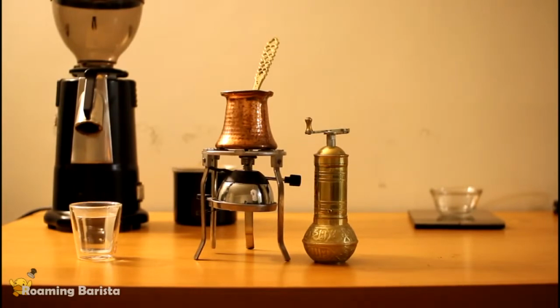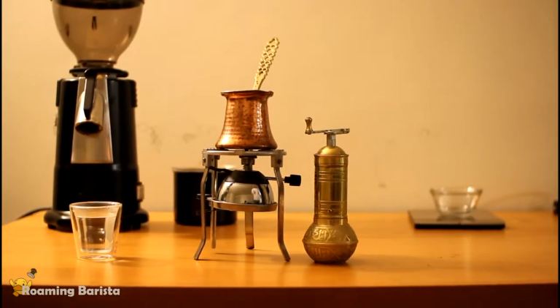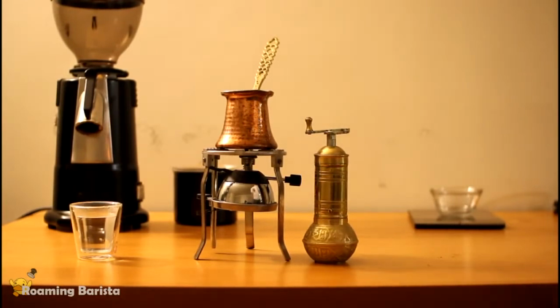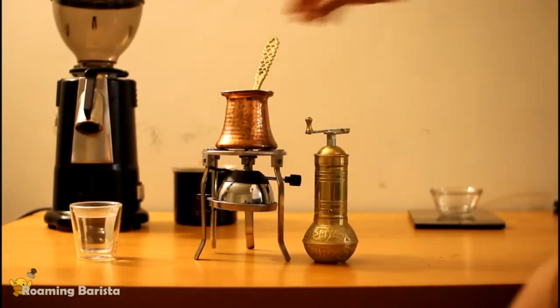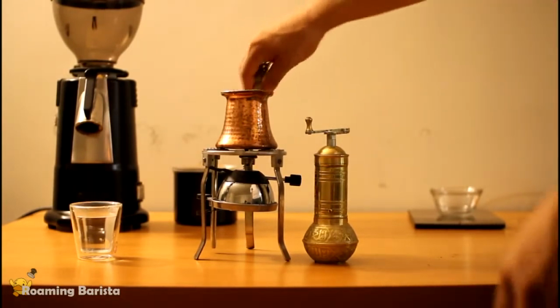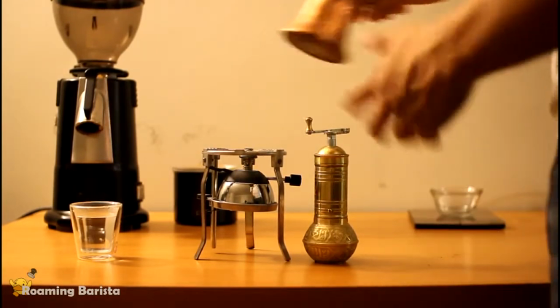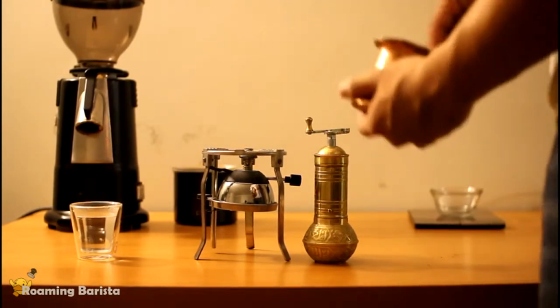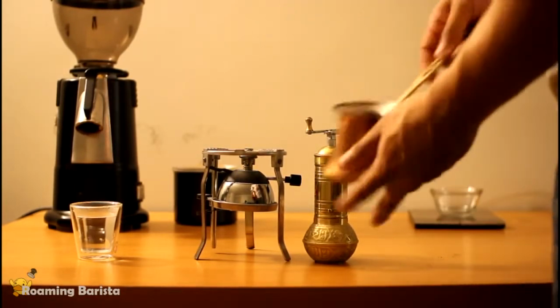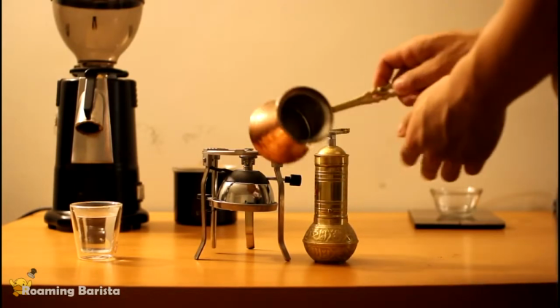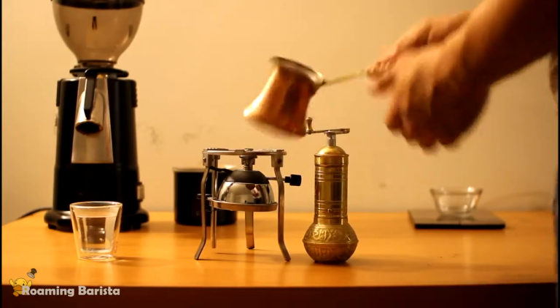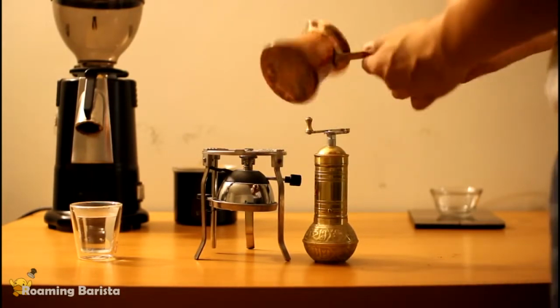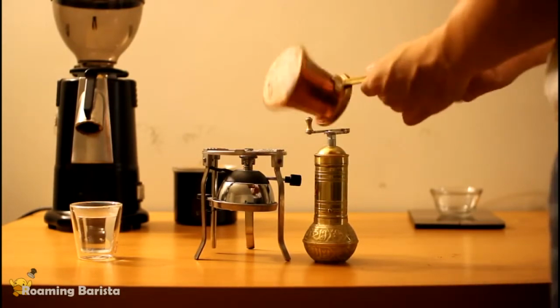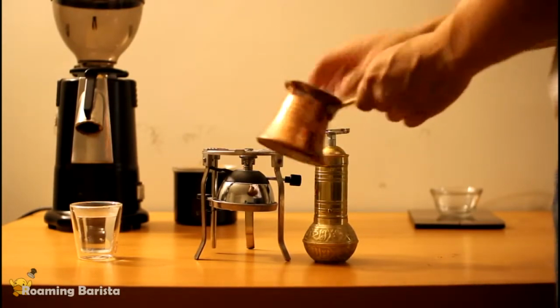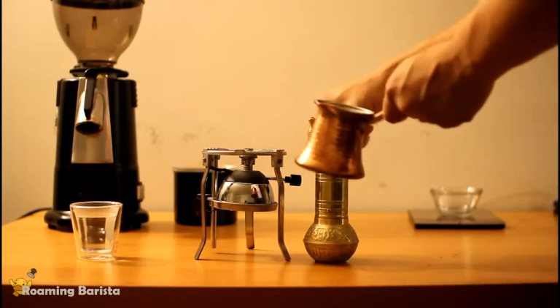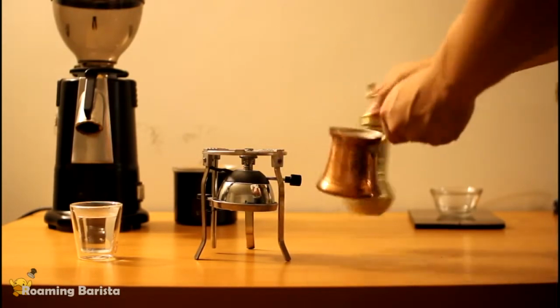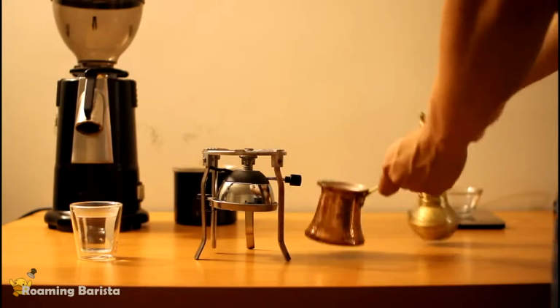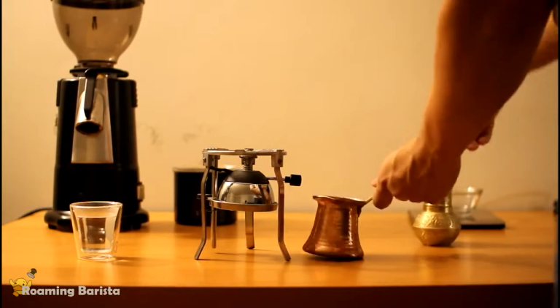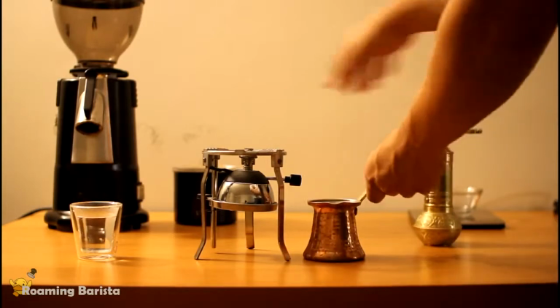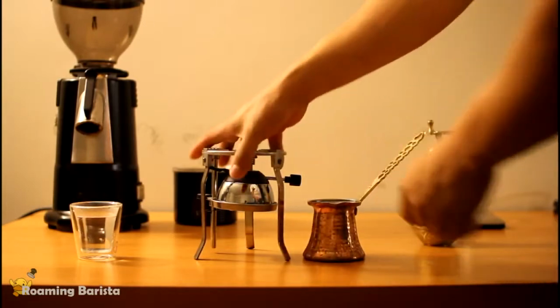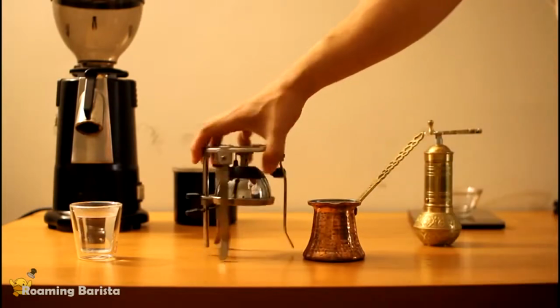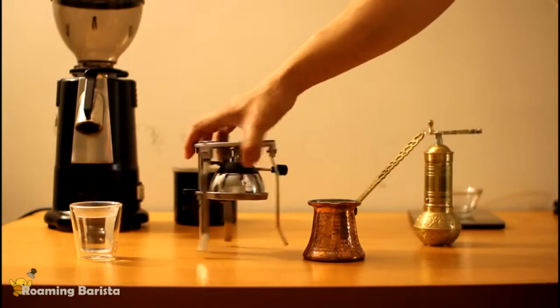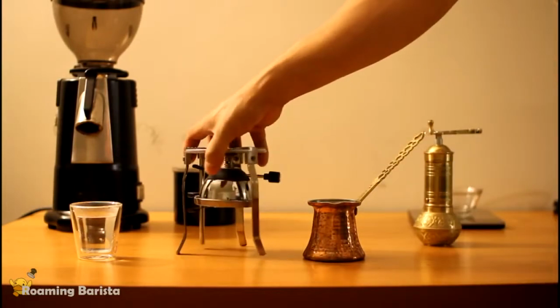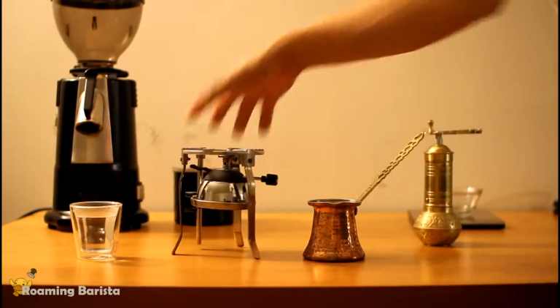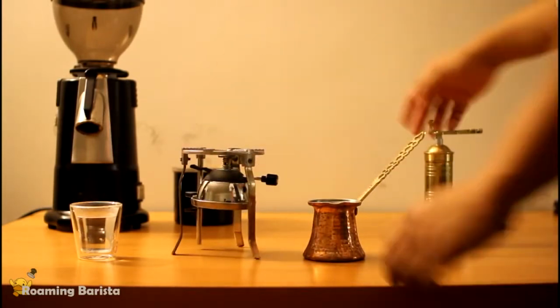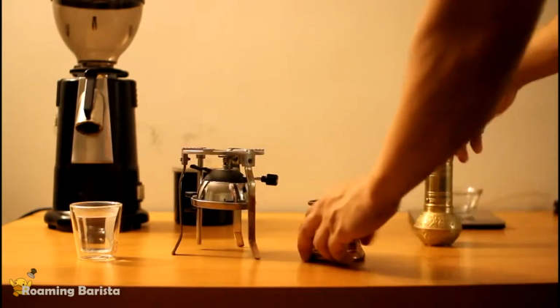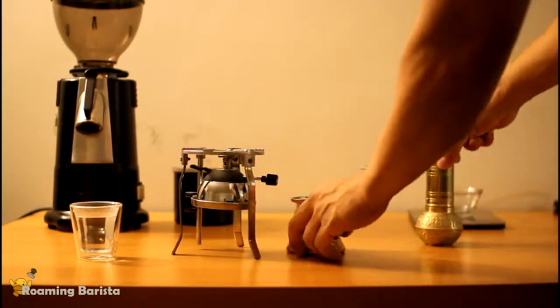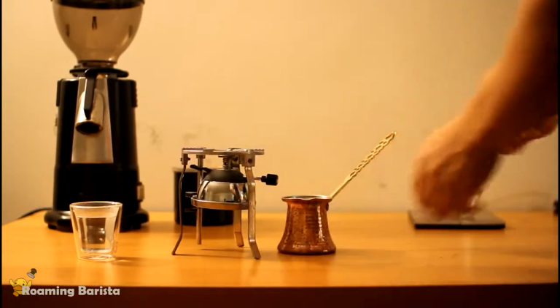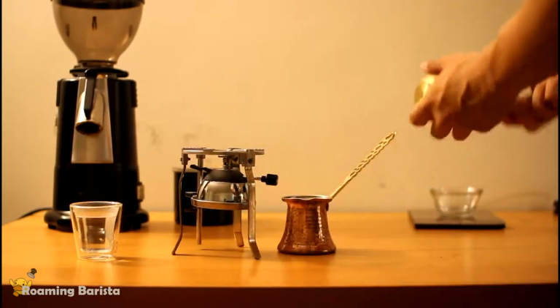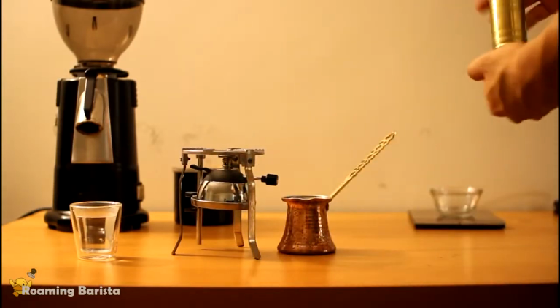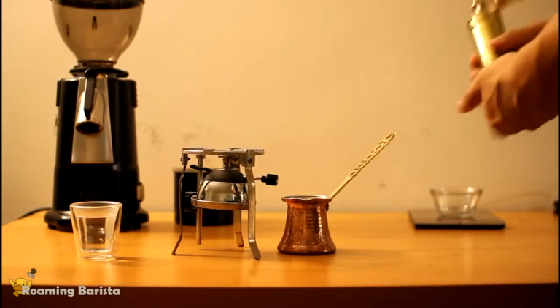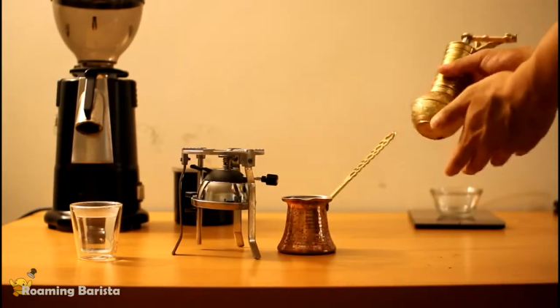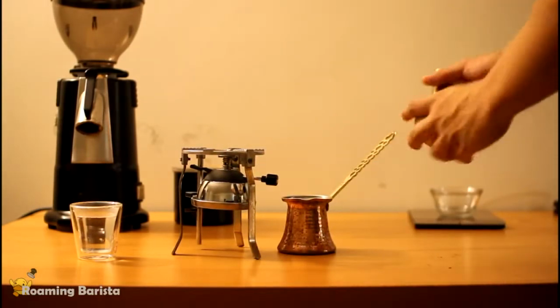First we have the Turkish coffee pot, which is called the Ebrek. Next we have the Bunsen burner stand, and here we have our Turkish coffee mill.